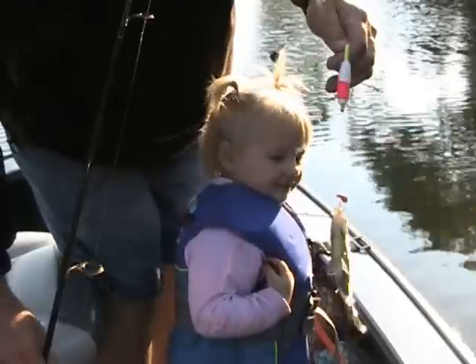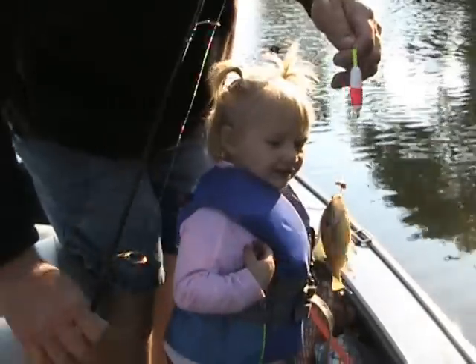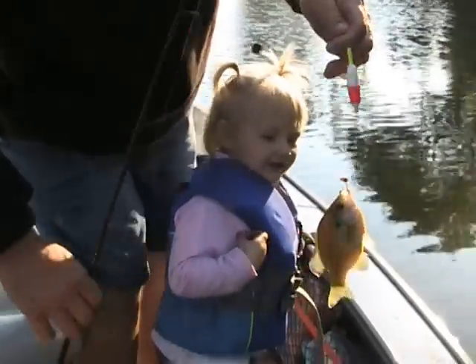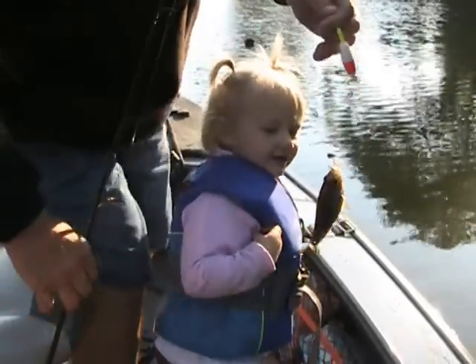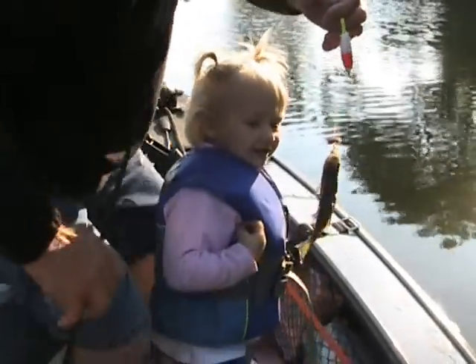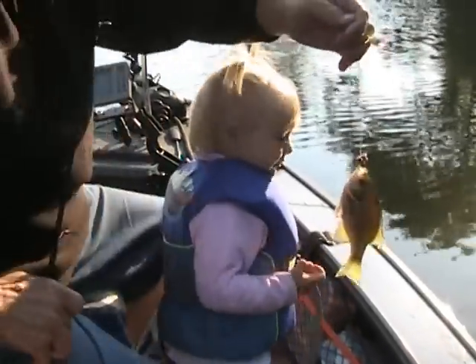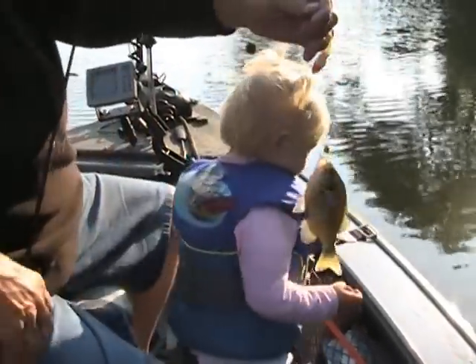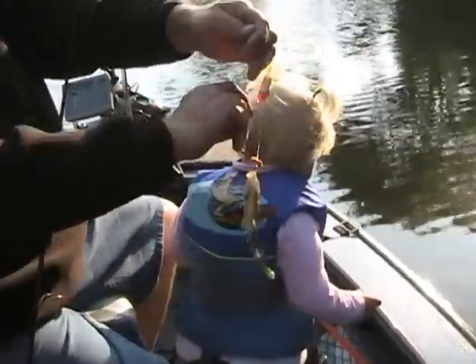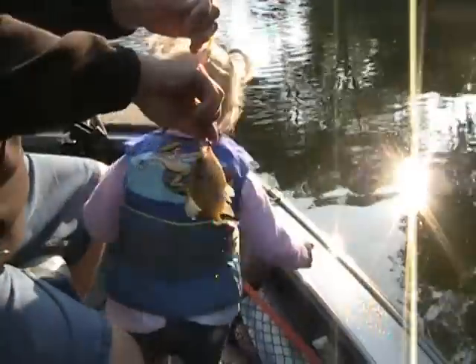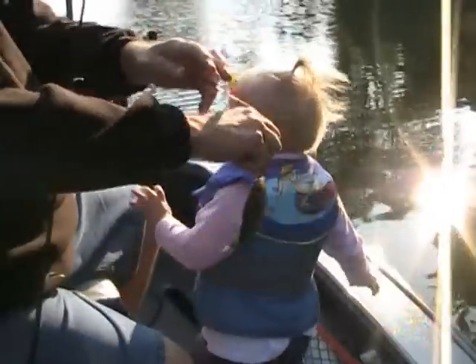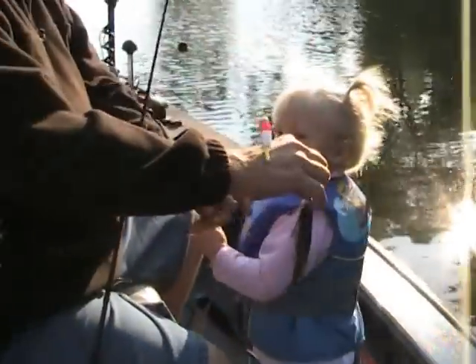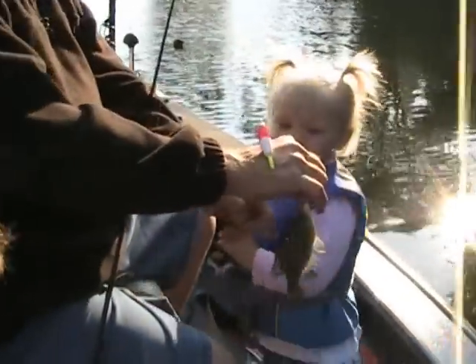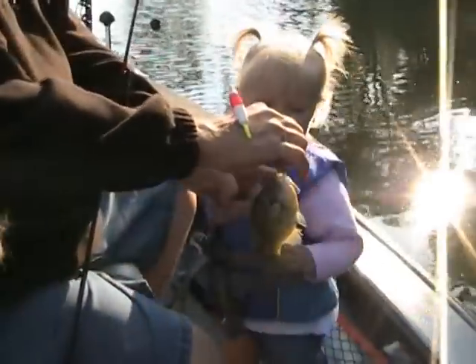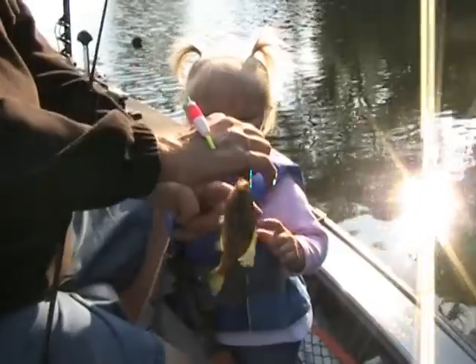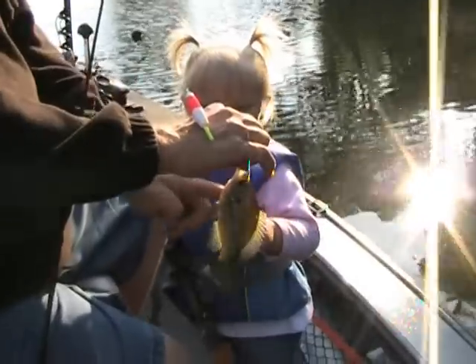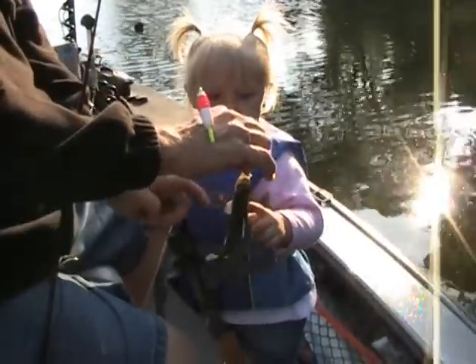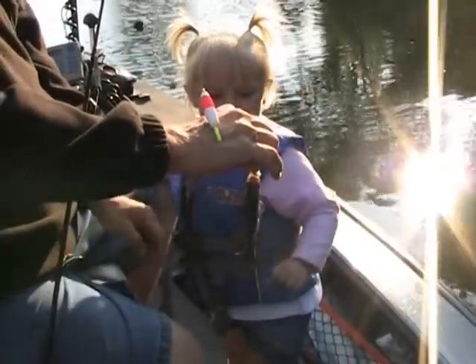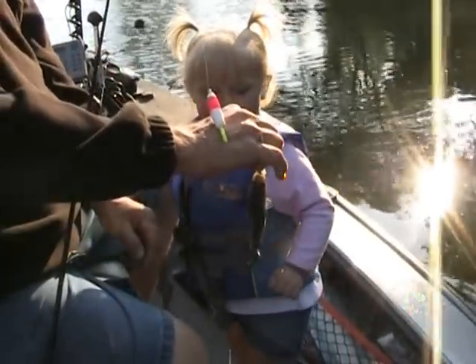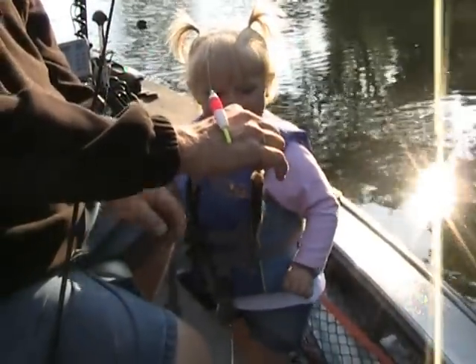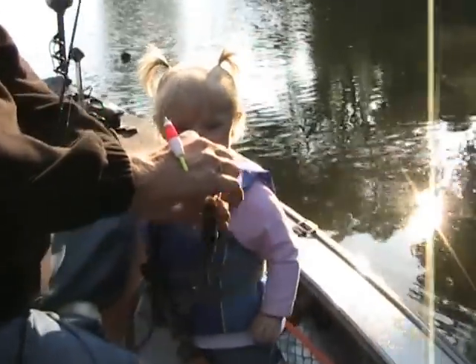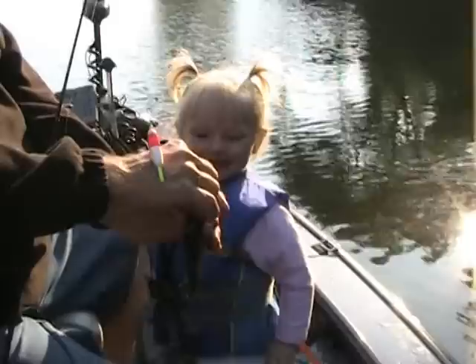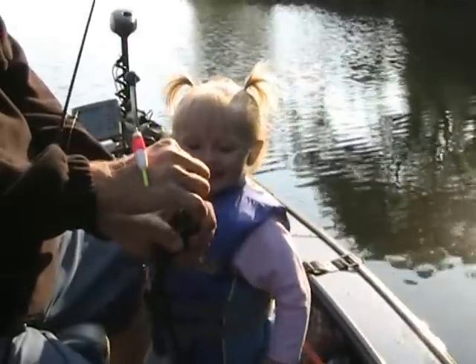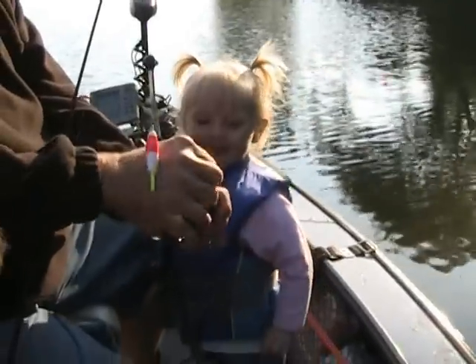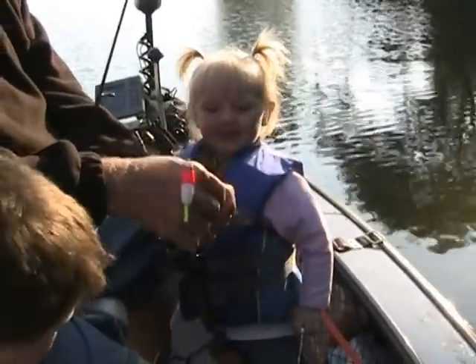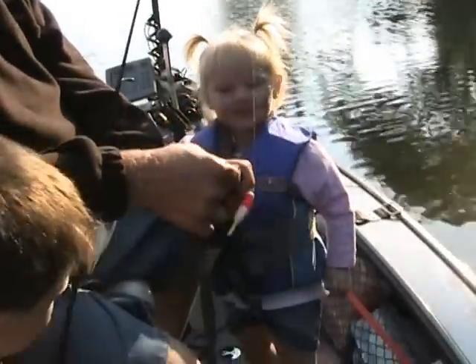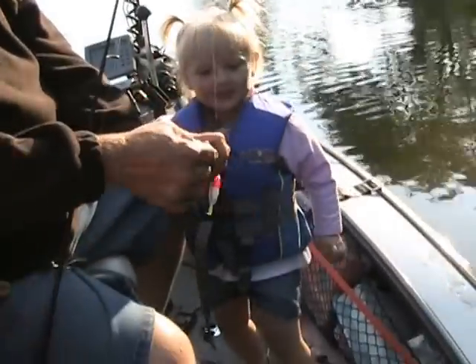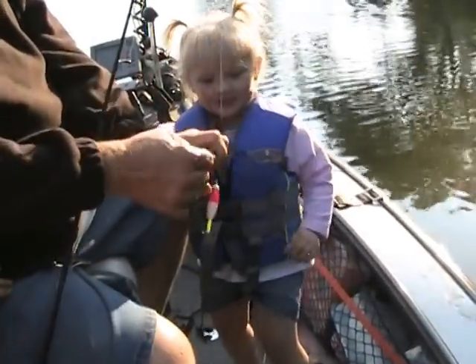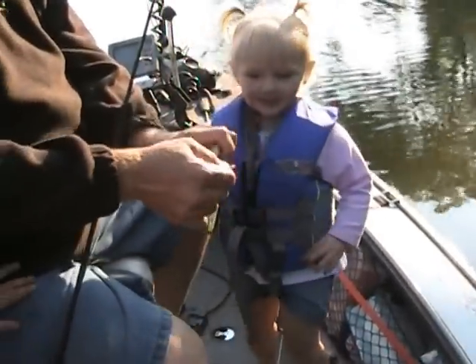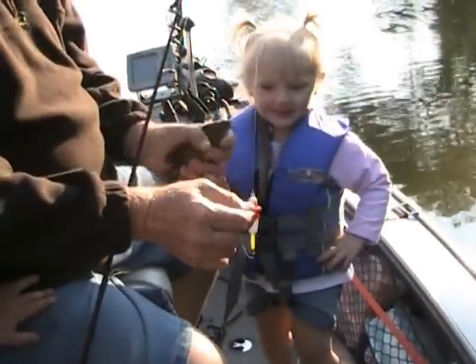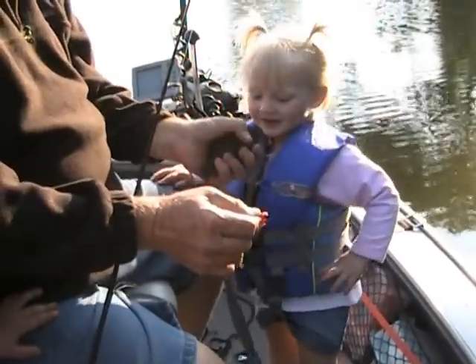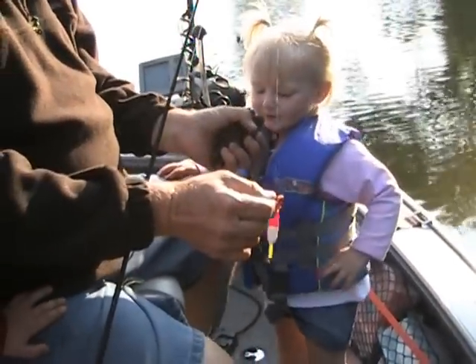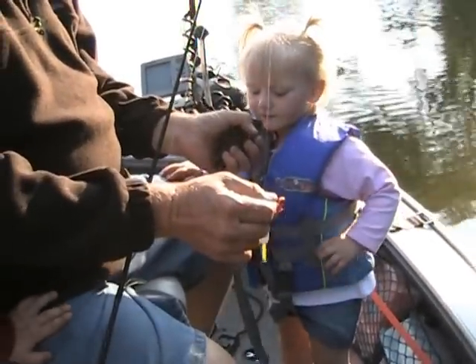Tess, there's your fish. You want to touch him? Go ahead, touch him, look. Just touch him, just like this on the belly, rub his belly. See? He's a little guy, we'll throw him back, okay? You want to kiss him? Fishy kids. It's a crappie, a little baby crappie.